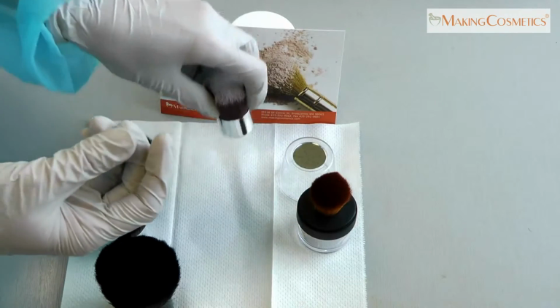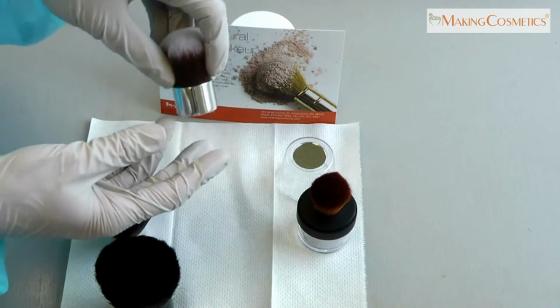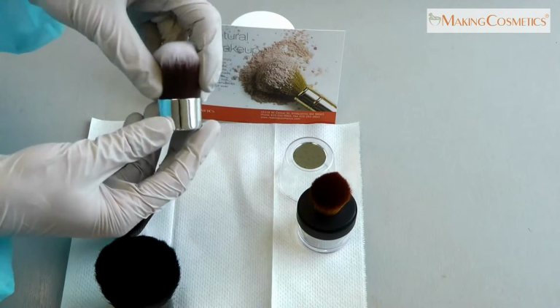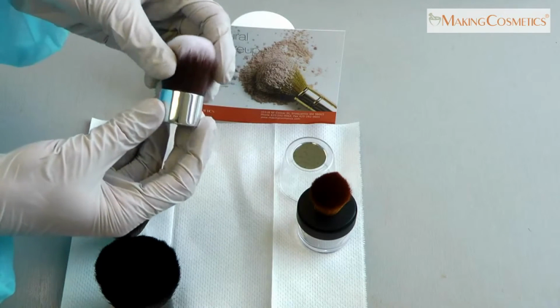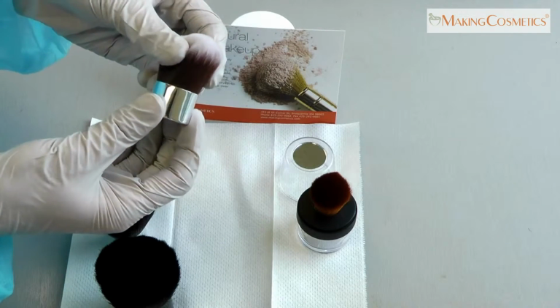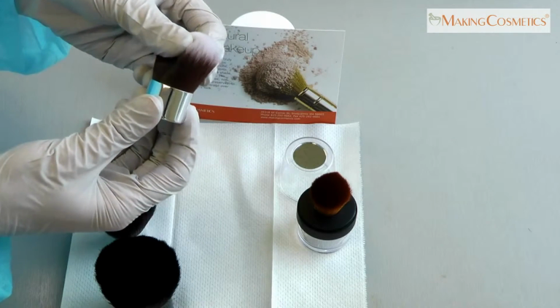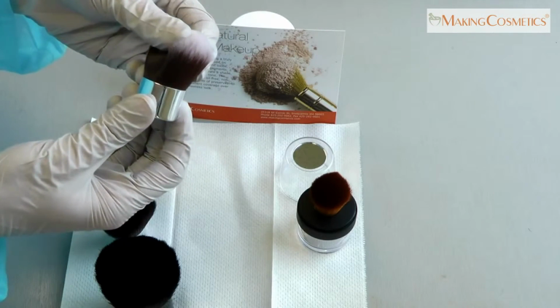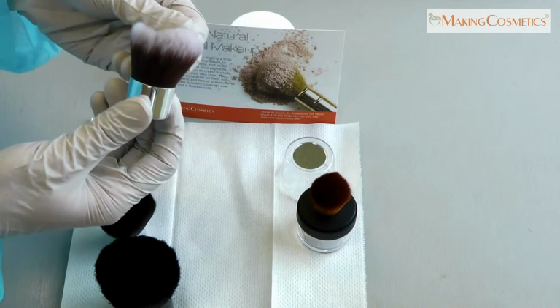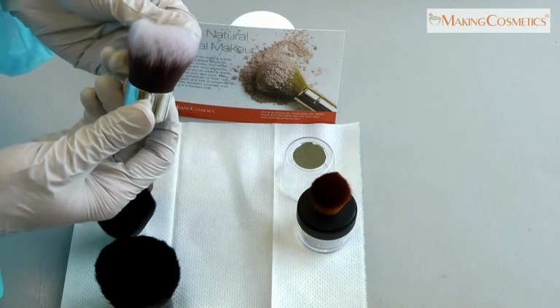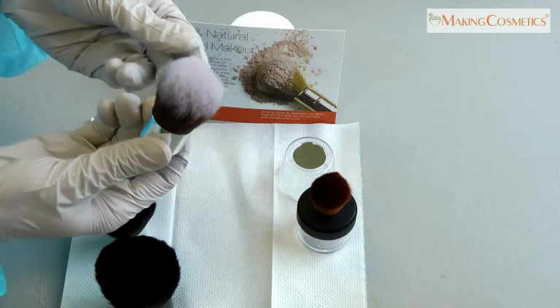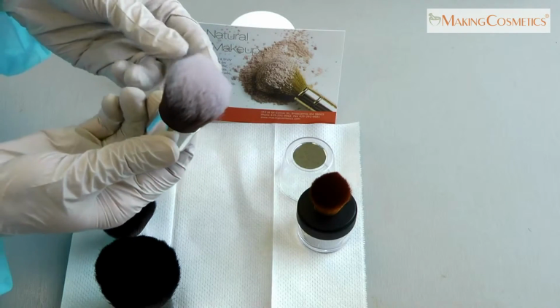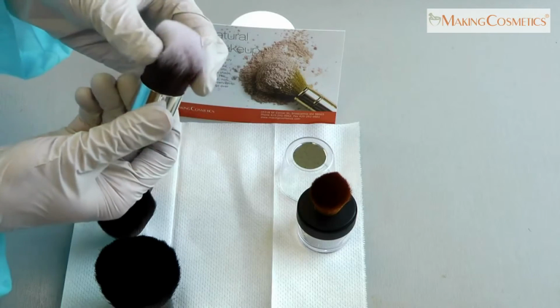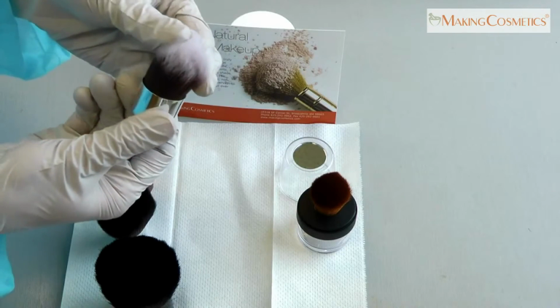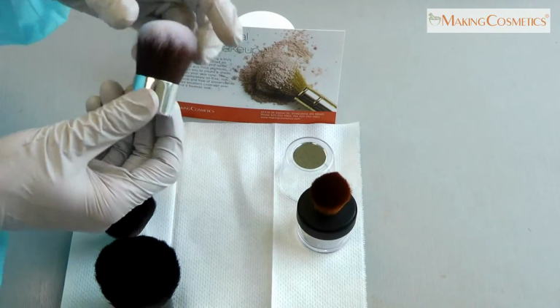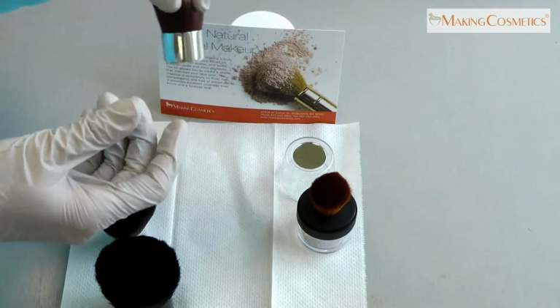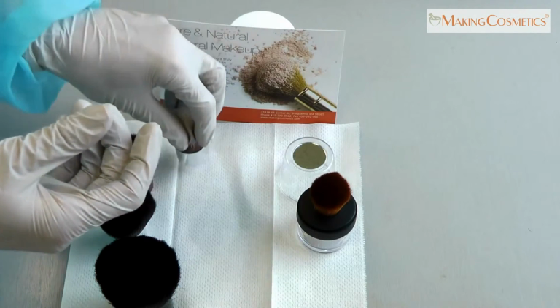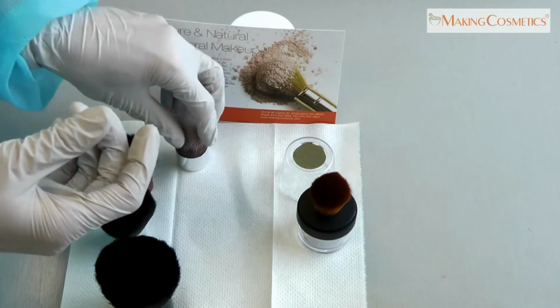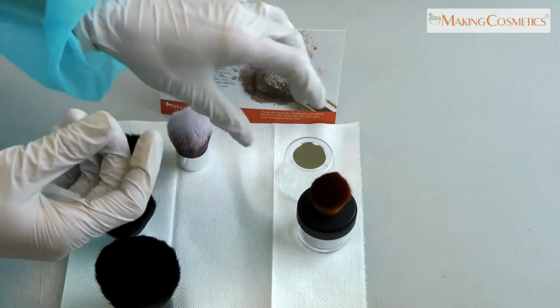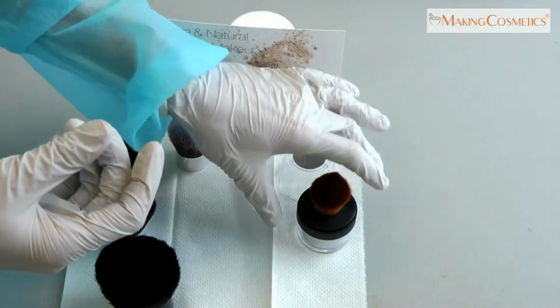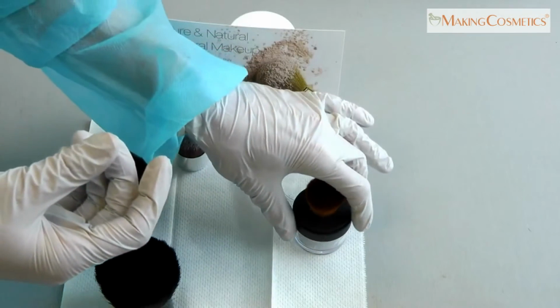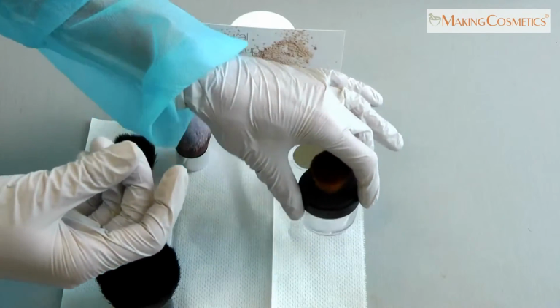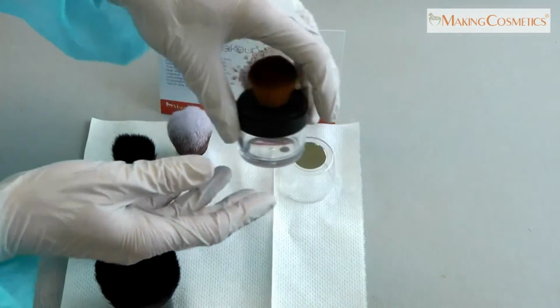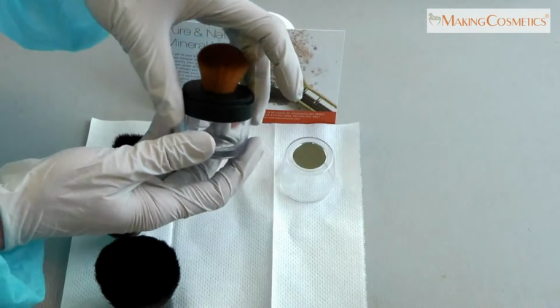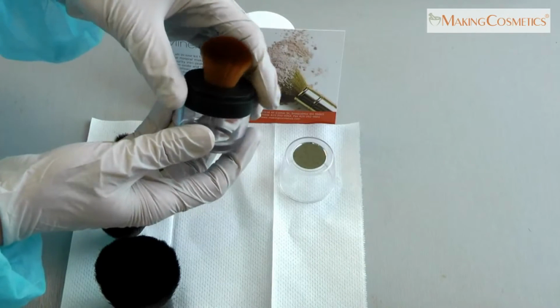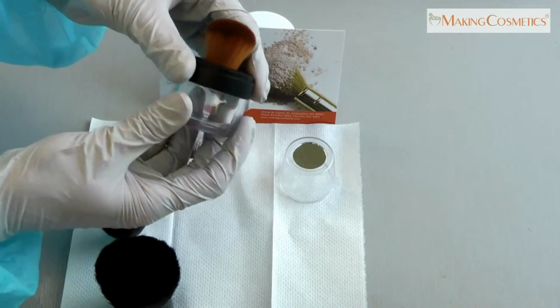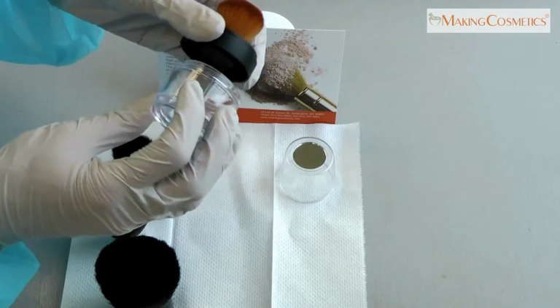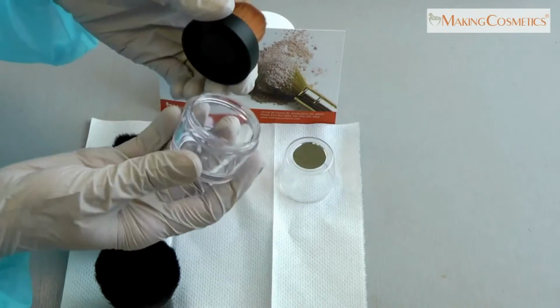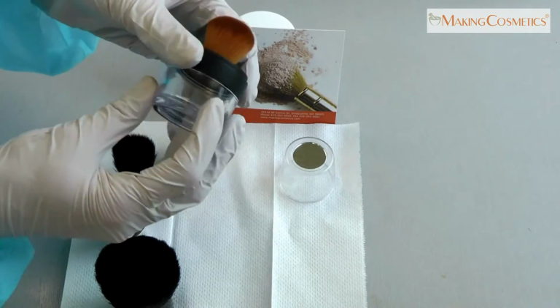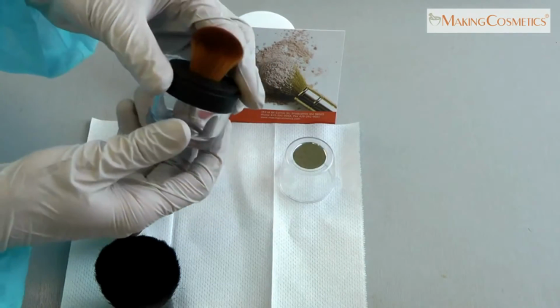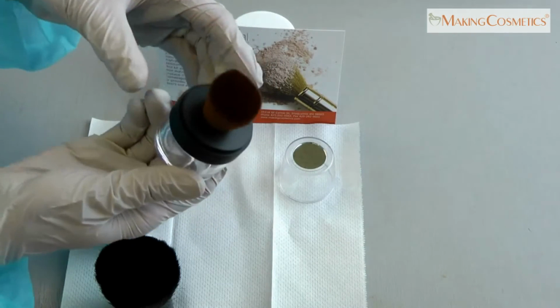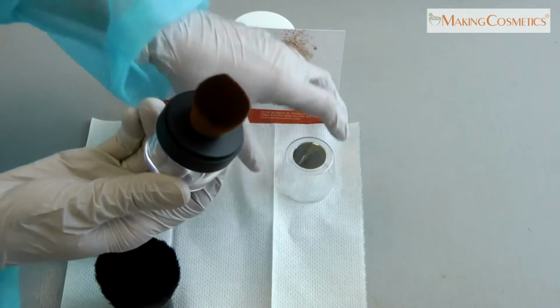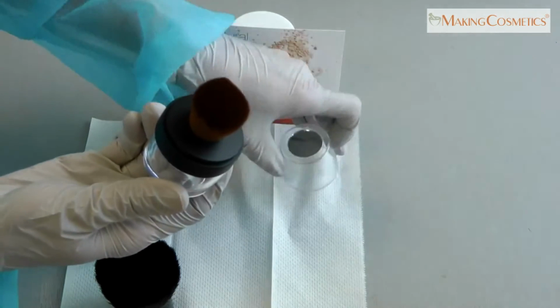This shiny silver one has synthetic Taclon hair and can be used for face powders and blushes. The last one is very versatile because it holds the powder, has a brush, and a mirror.